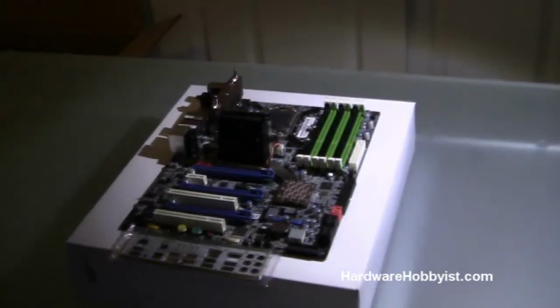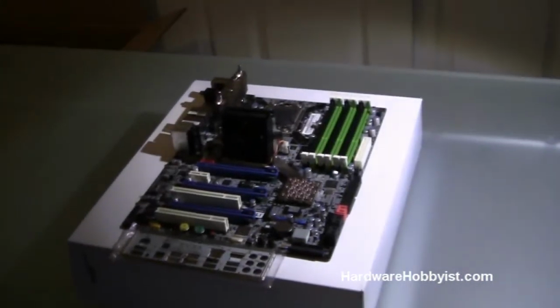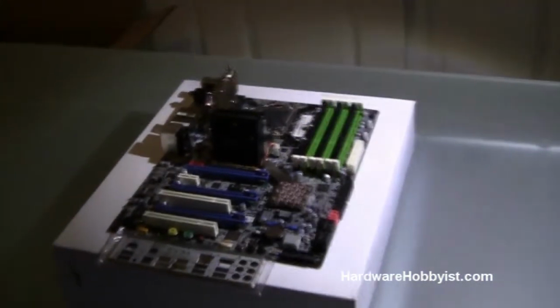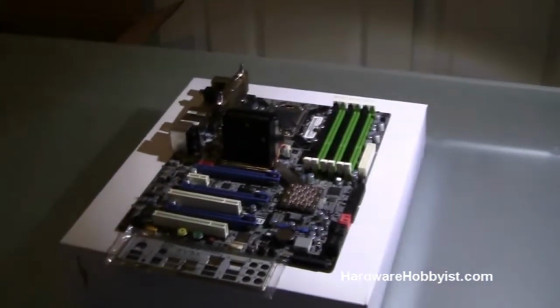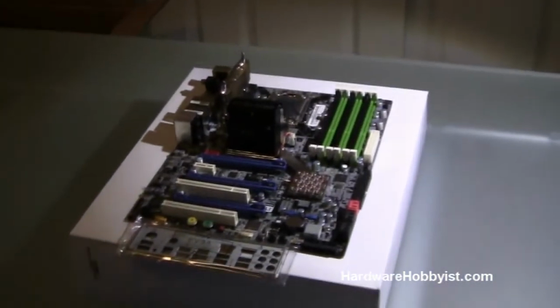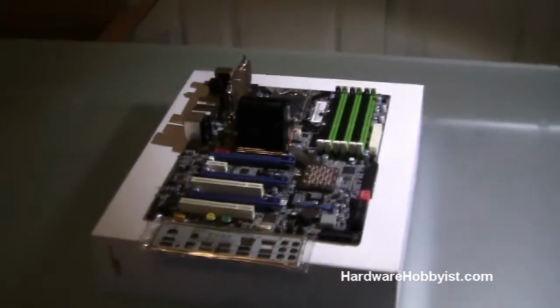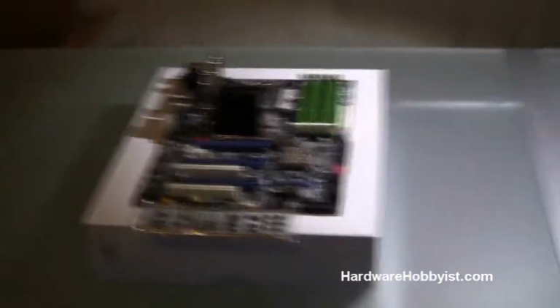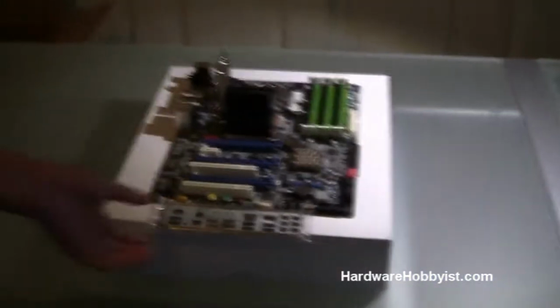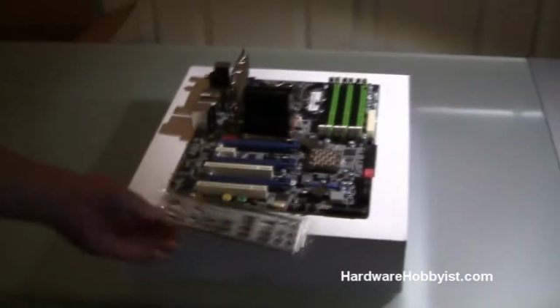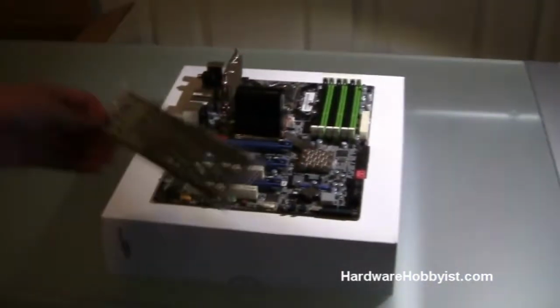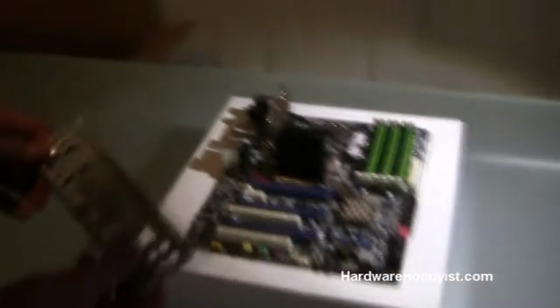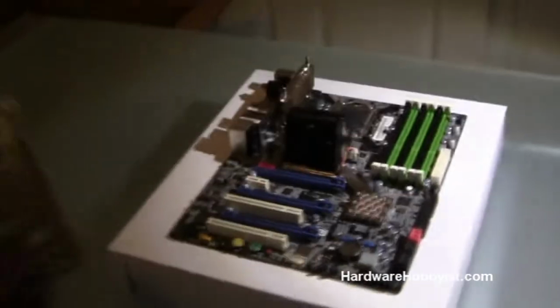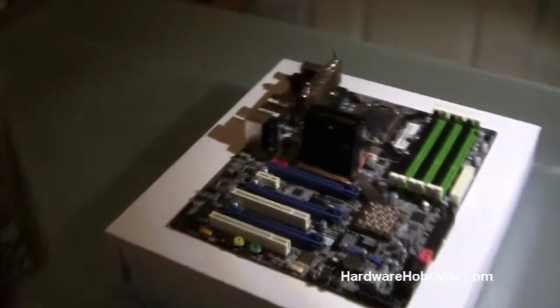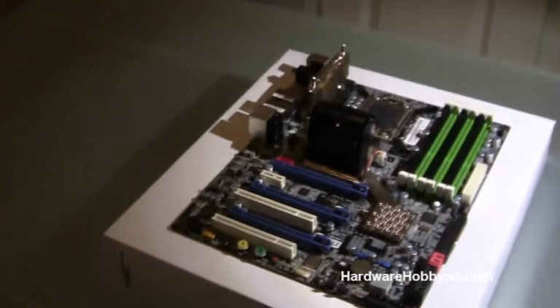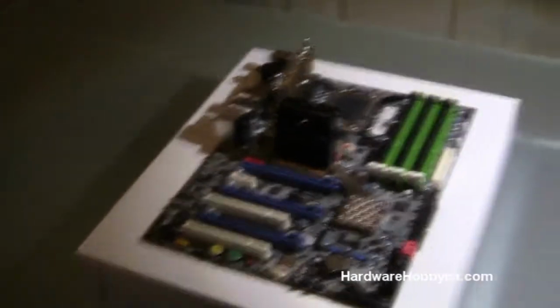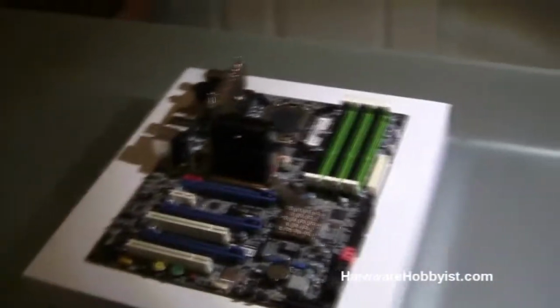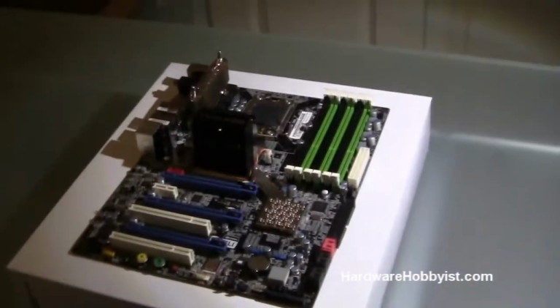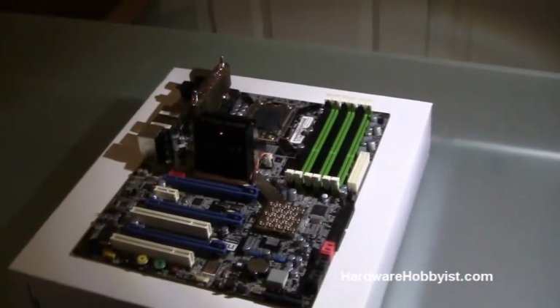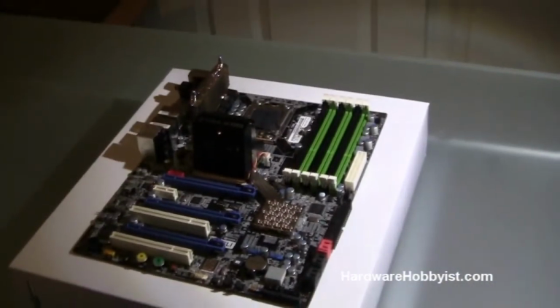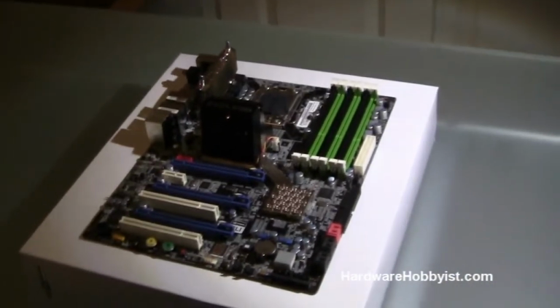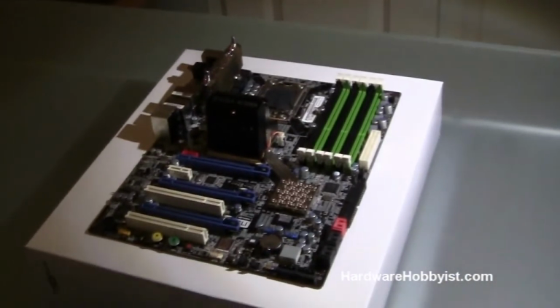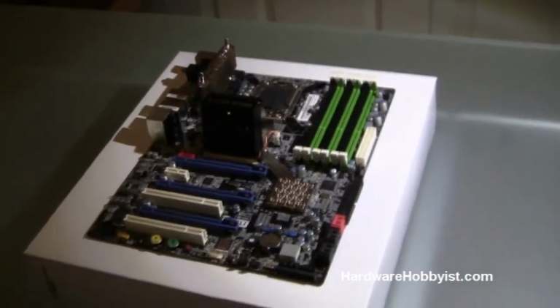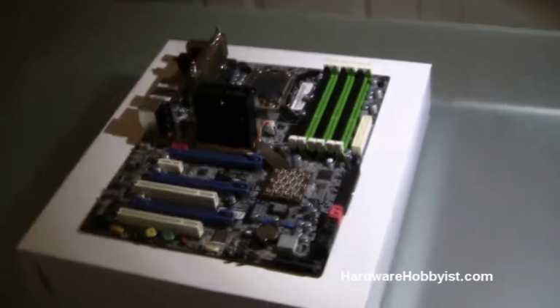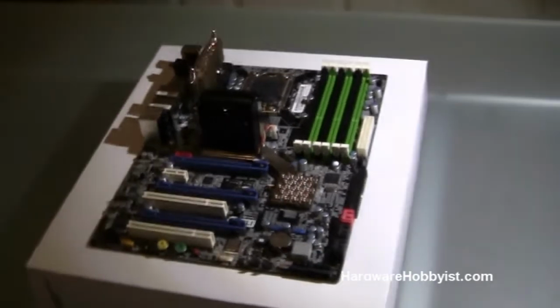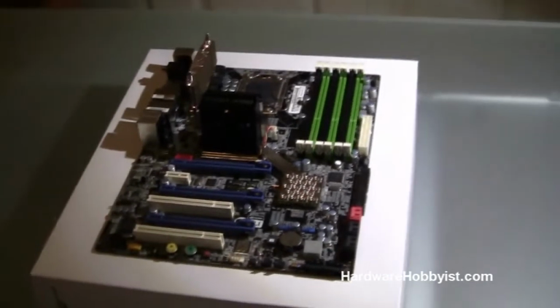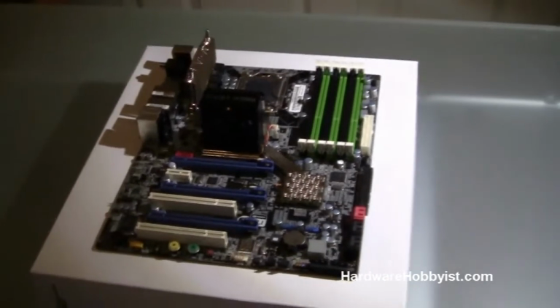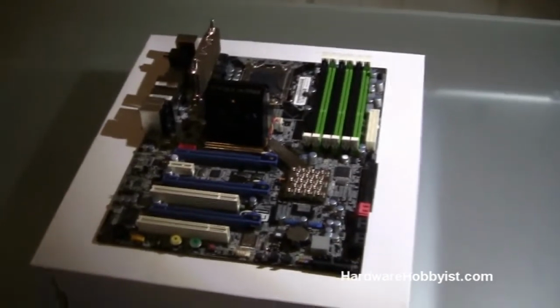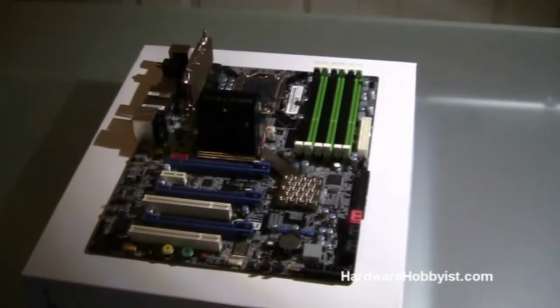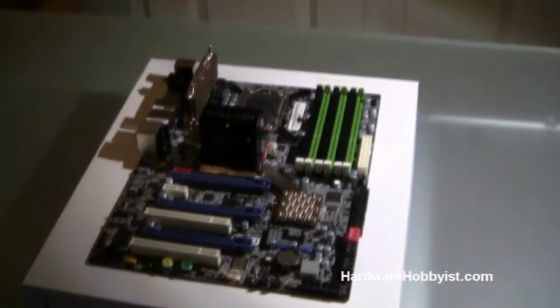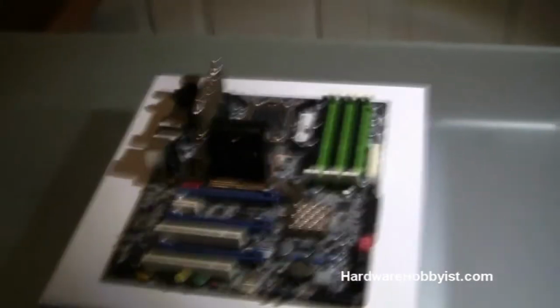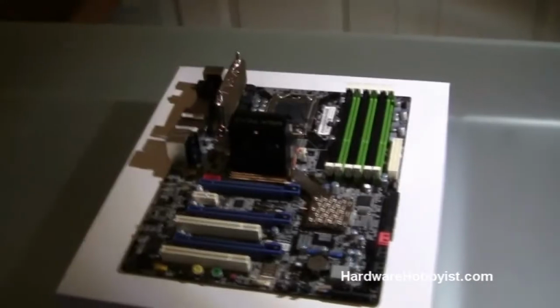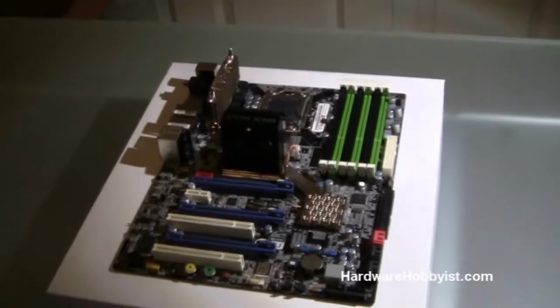Alright, hey guys, this is HardwareHobbyist.com. I'm Max, and this is Bill, and this video is going to be the fifth in the series of unboxing for our custom PC building guide, and this will cover the motherboard.